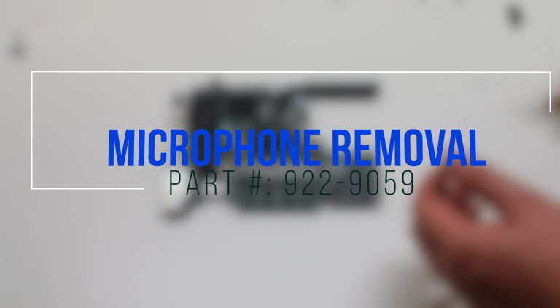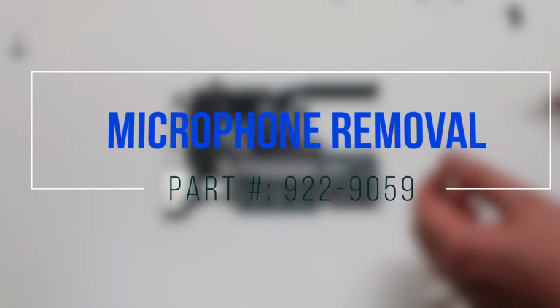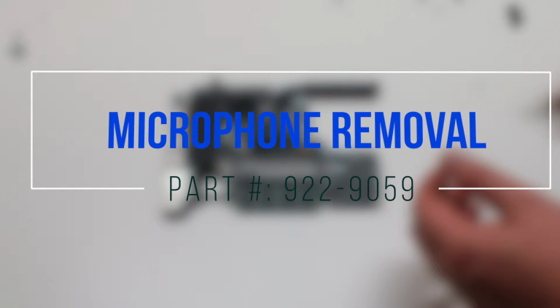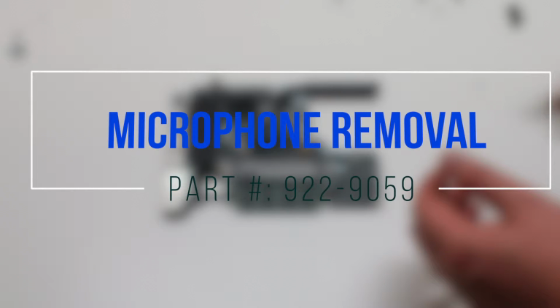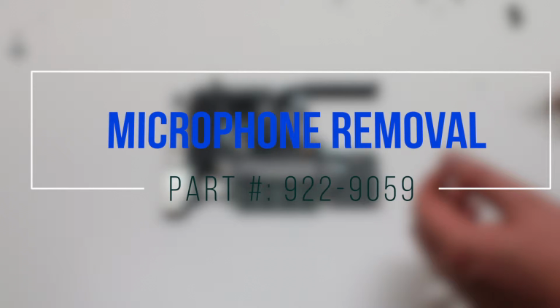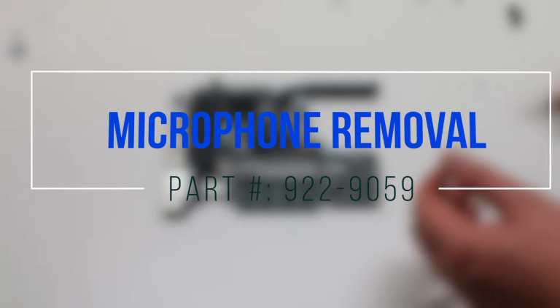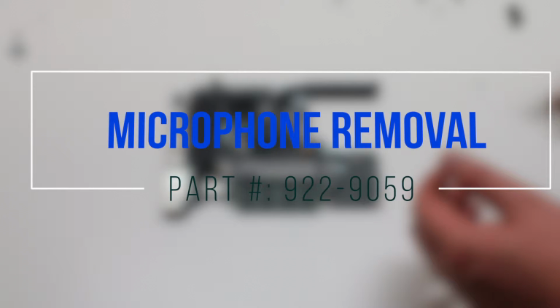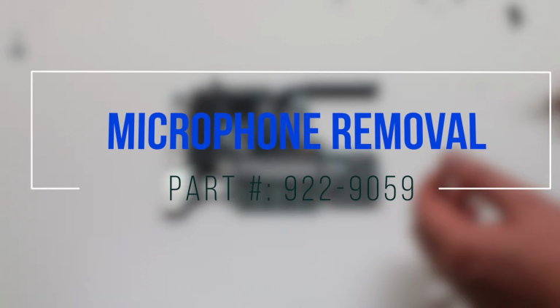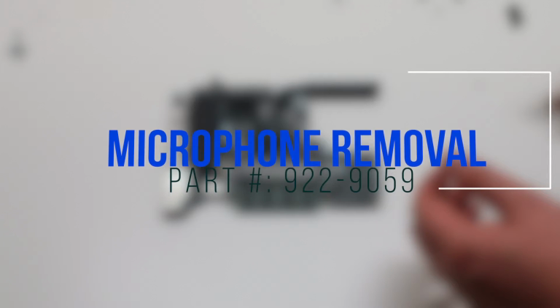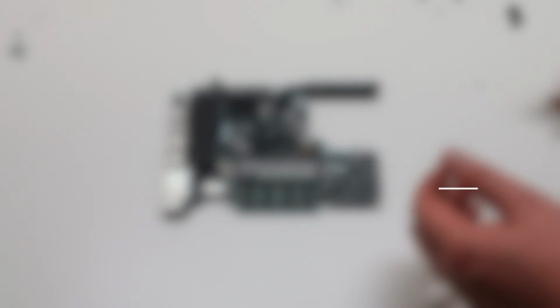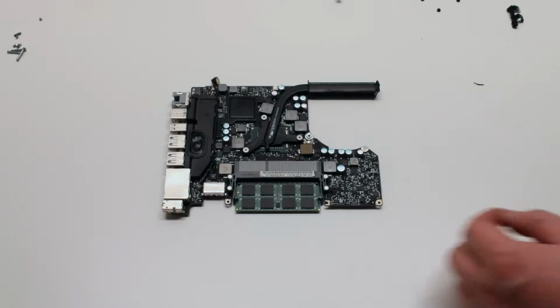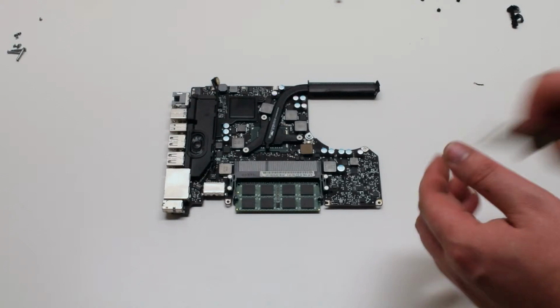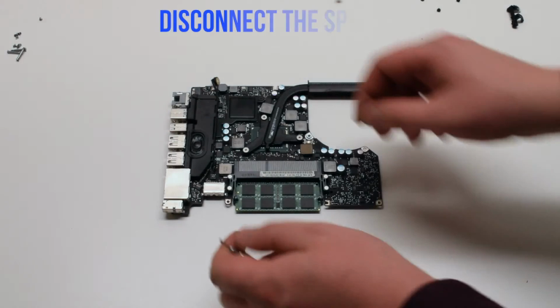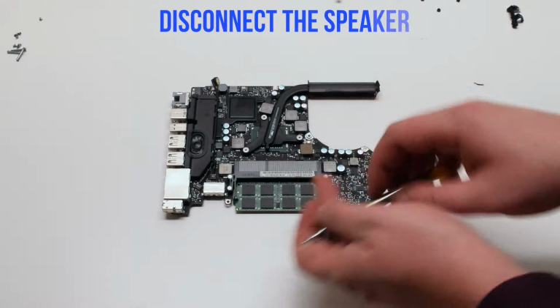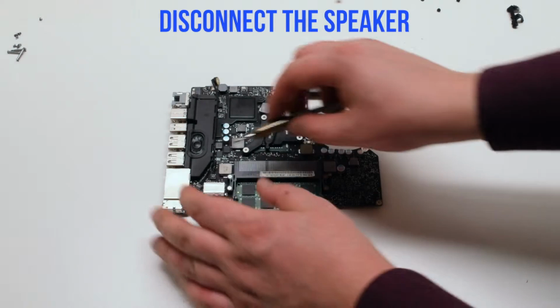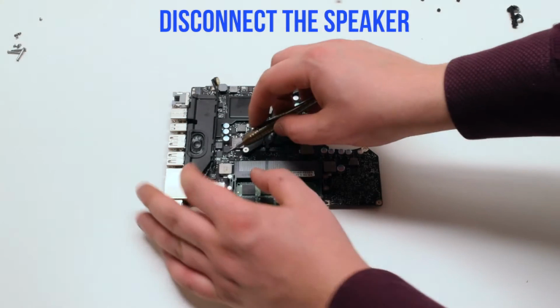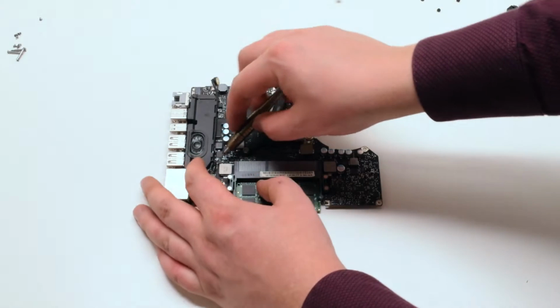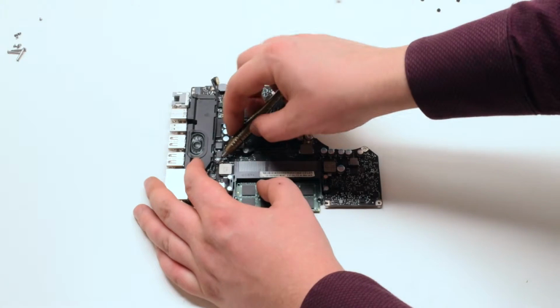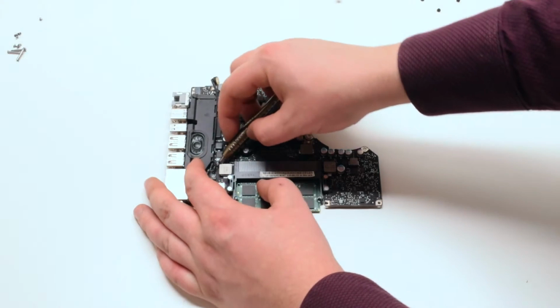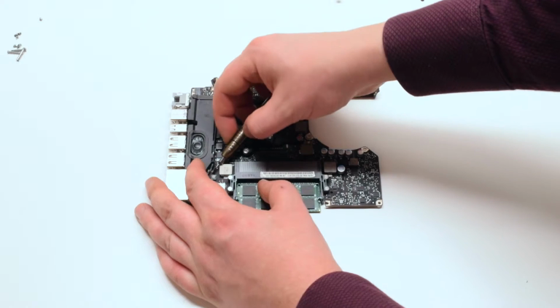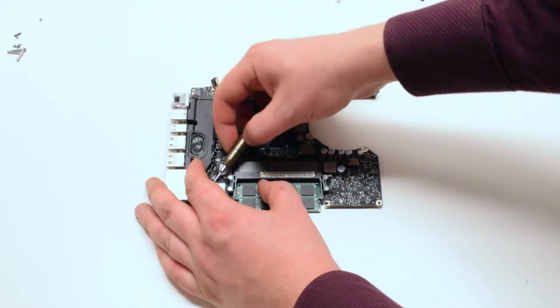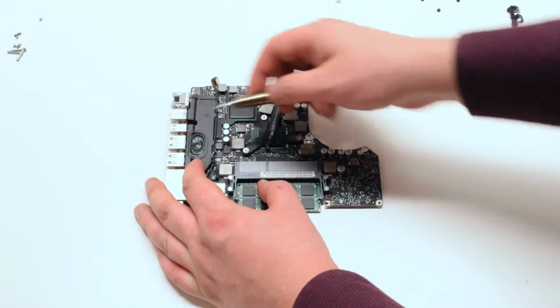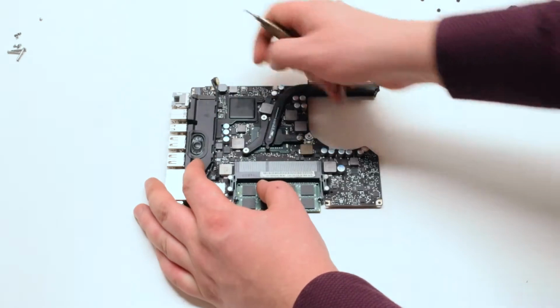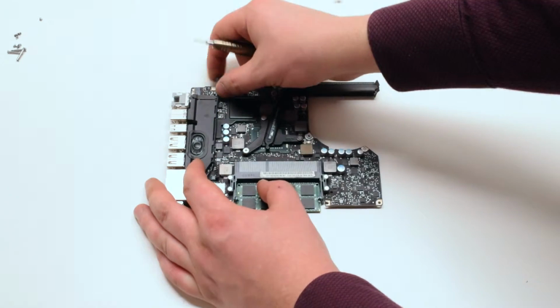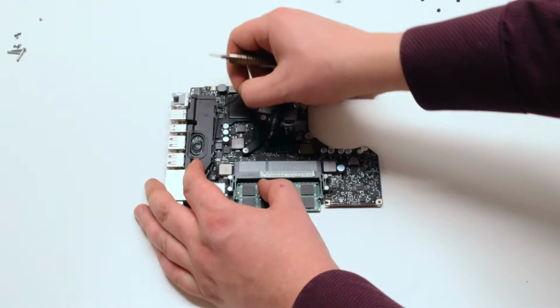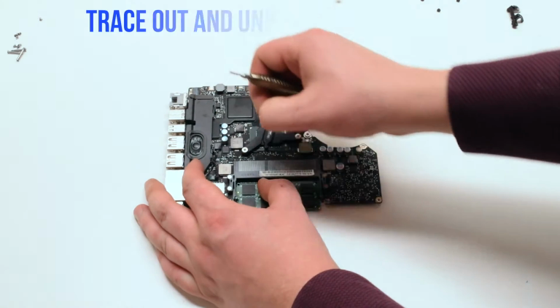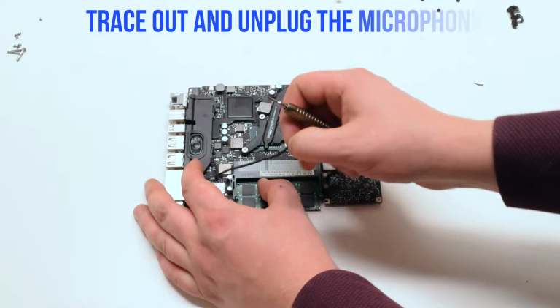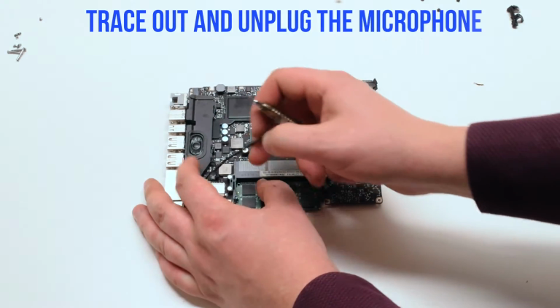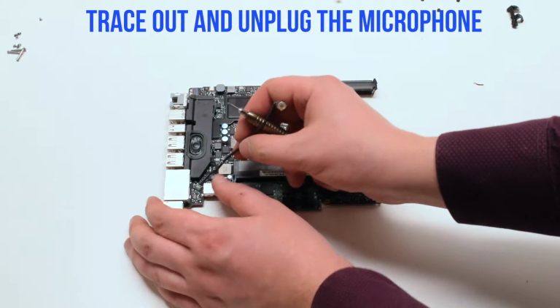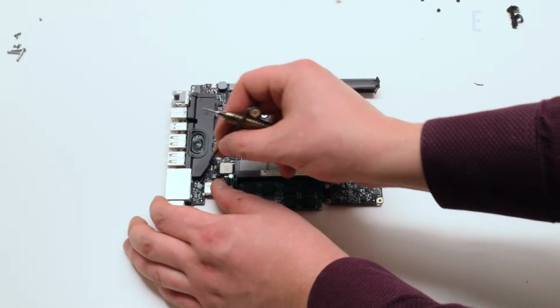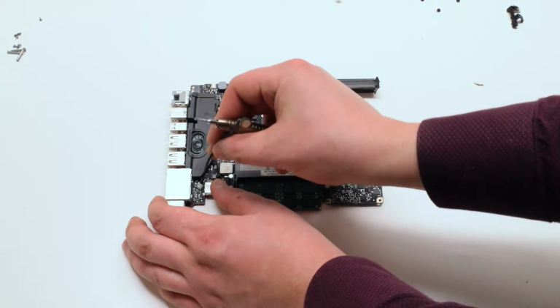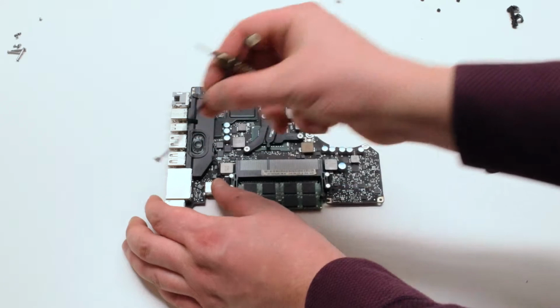Microphone removal. Disconnect the speaker first. Trace down and disconnect the microphone from the logic board.